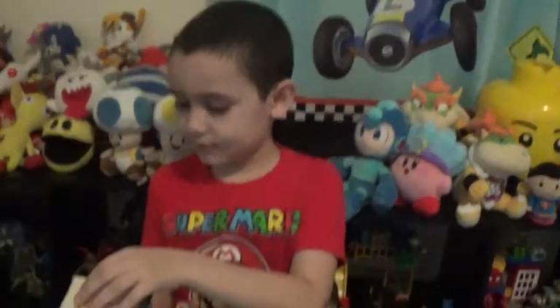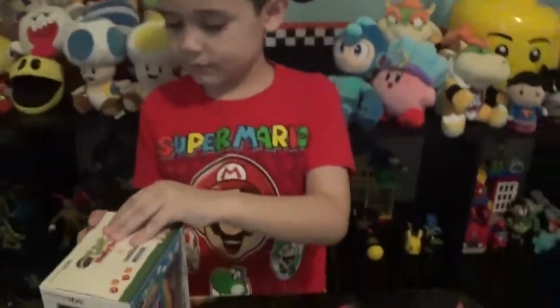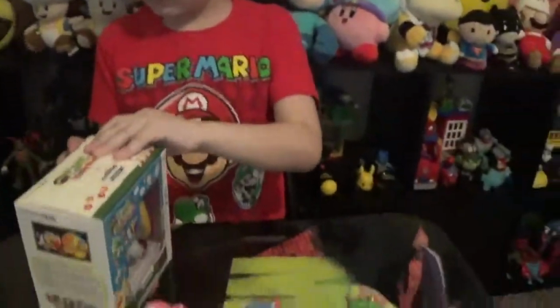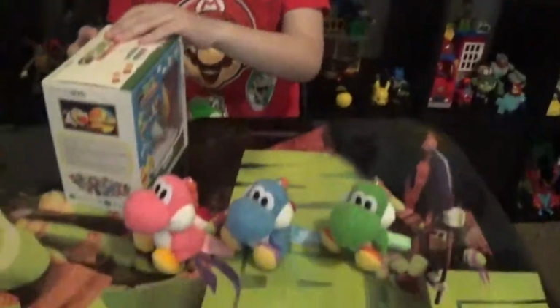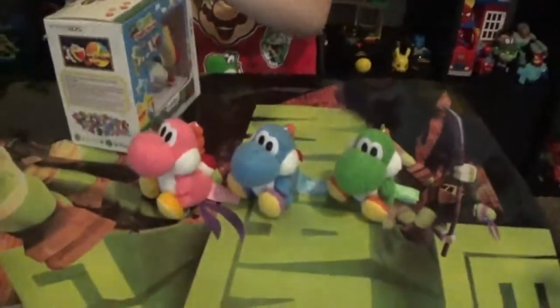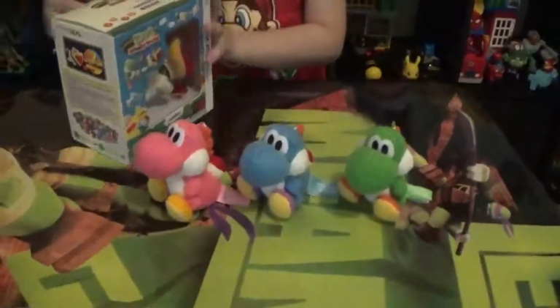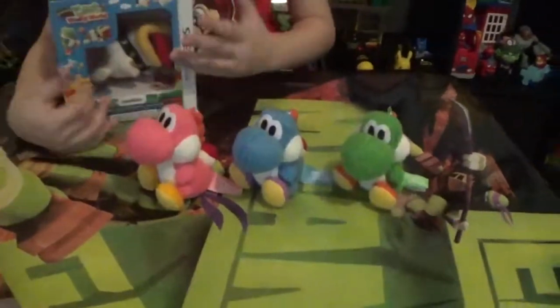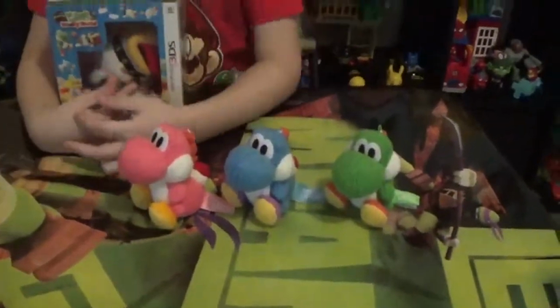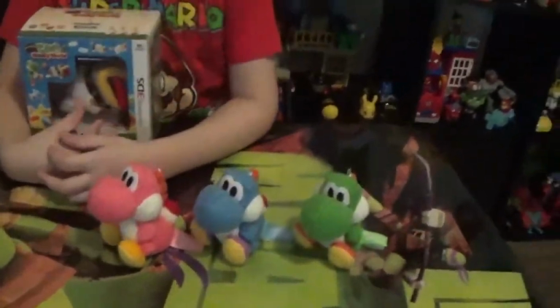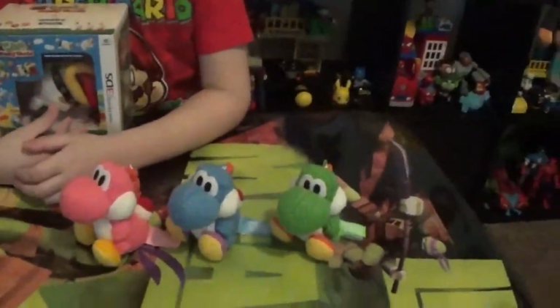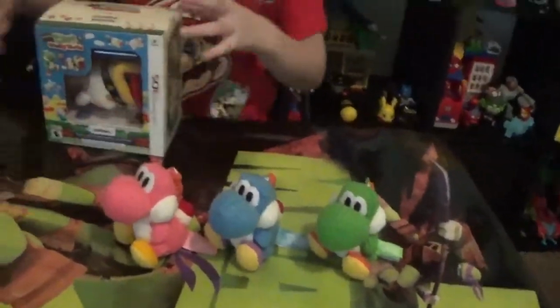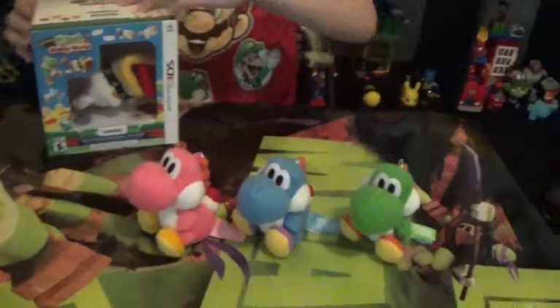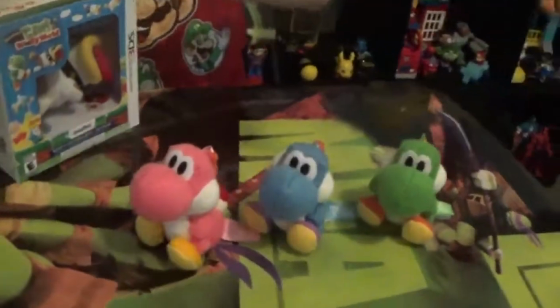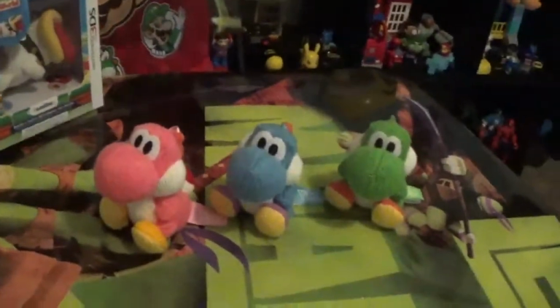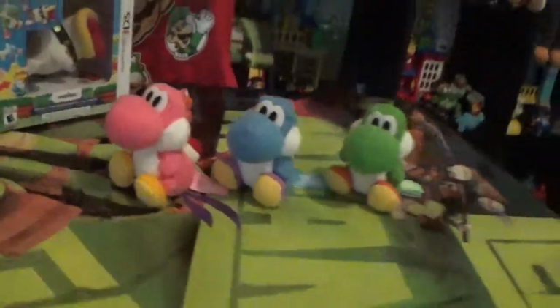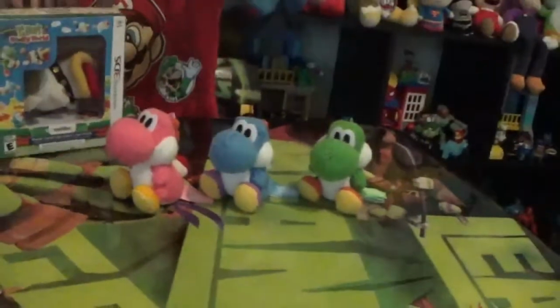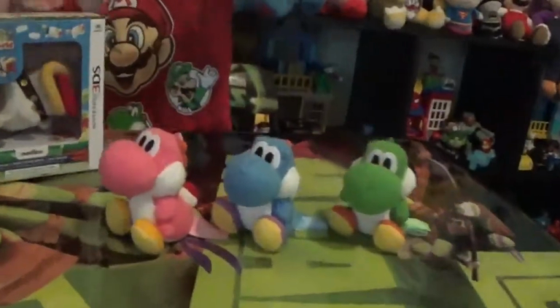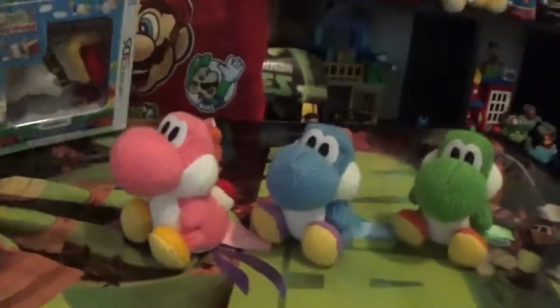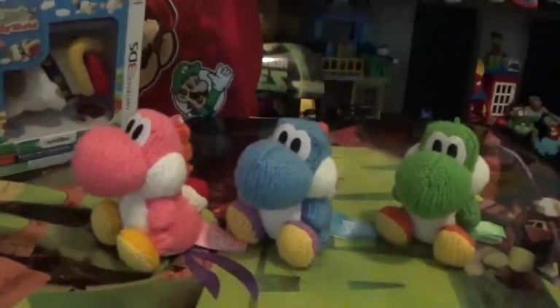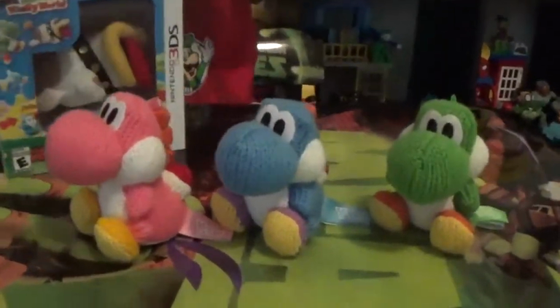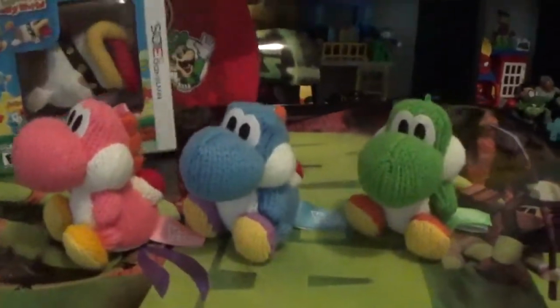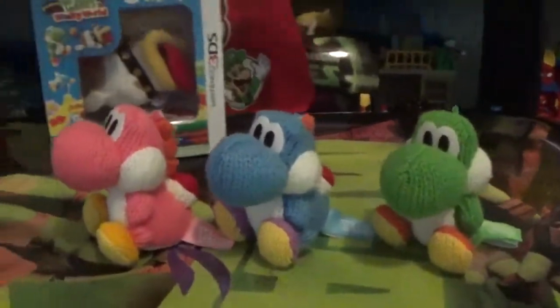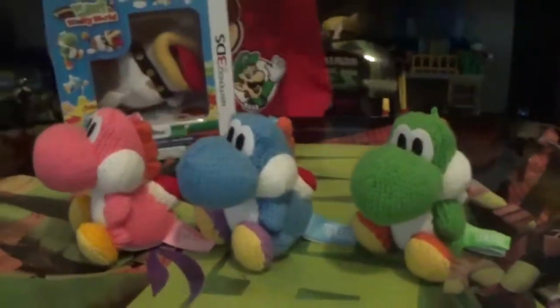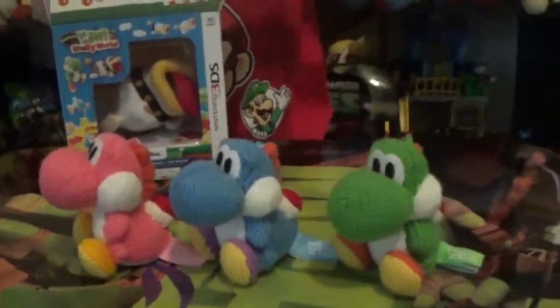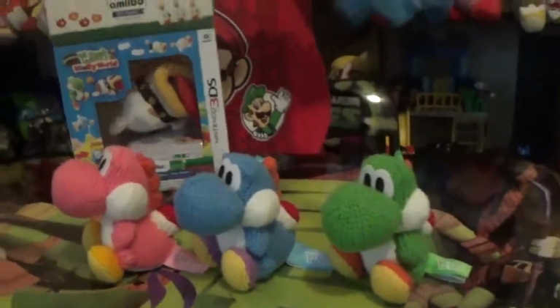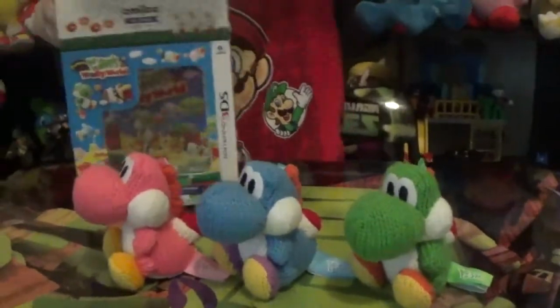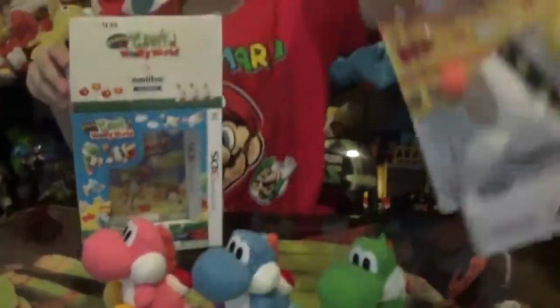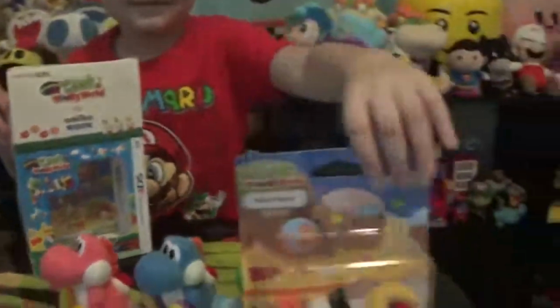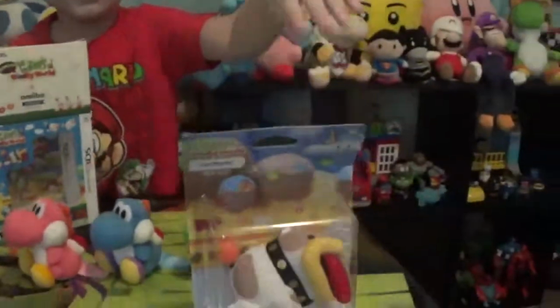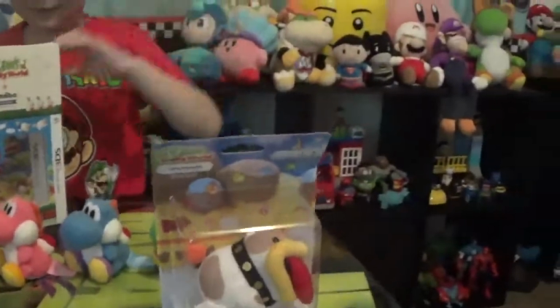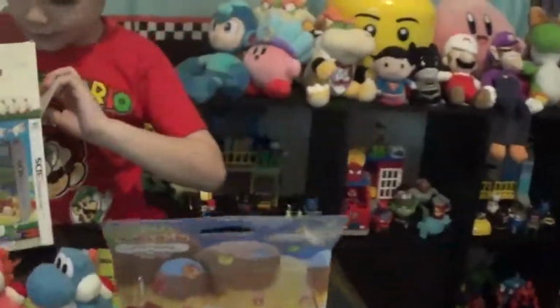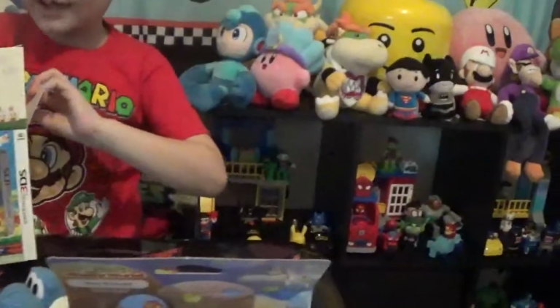Then we have a pink Yoshi. Open it Uni. Pink, pink baby Yoshi. Blue baby Yoshi. Green baby Yoshi. So cute! Aww, look at Poochie!